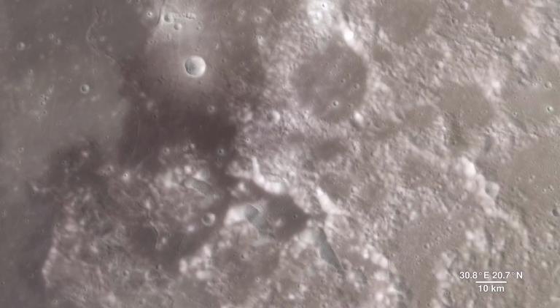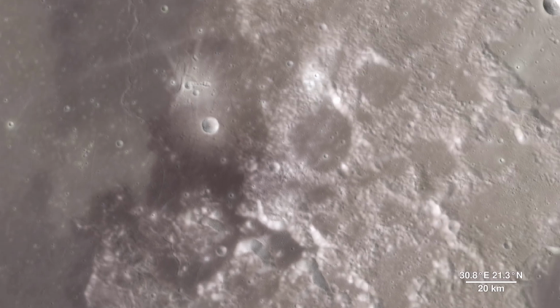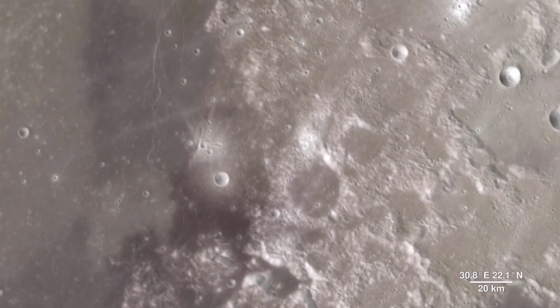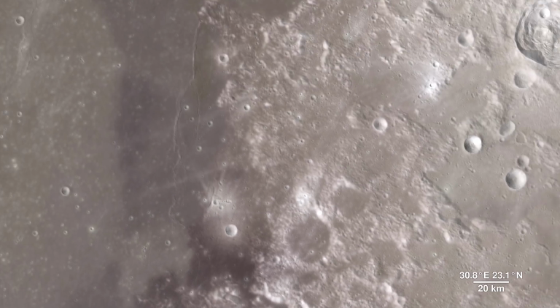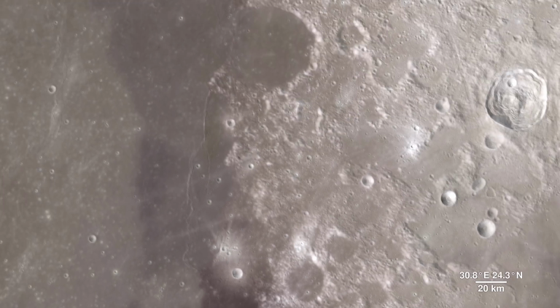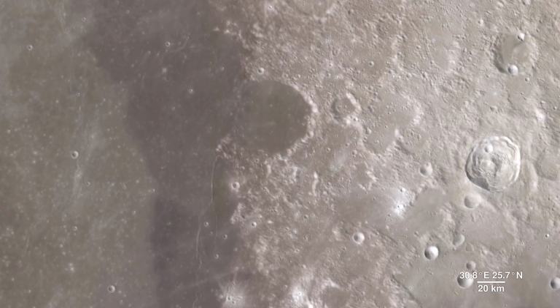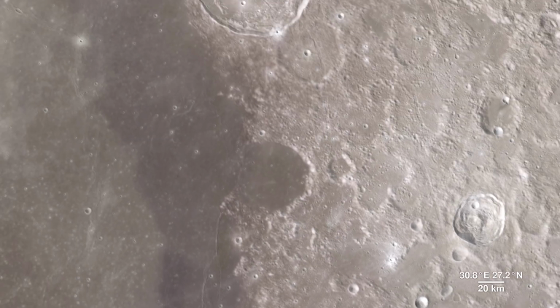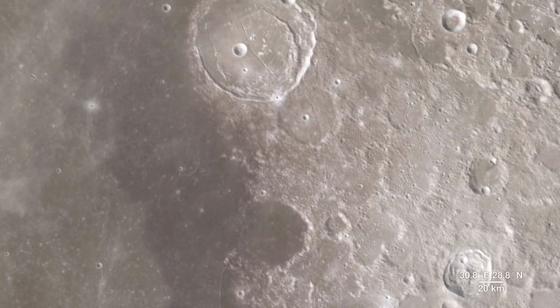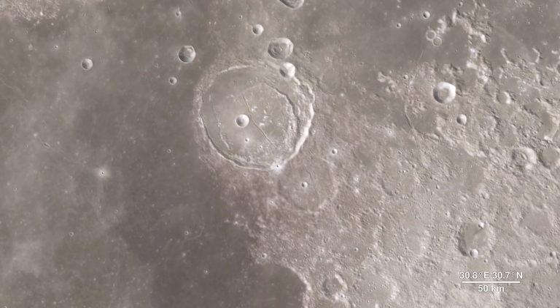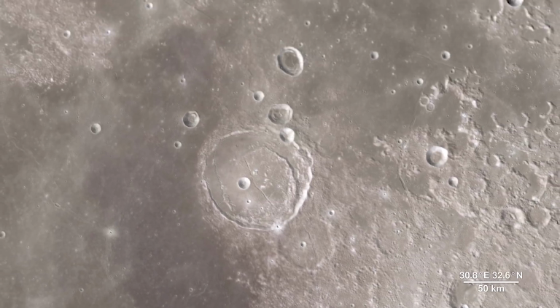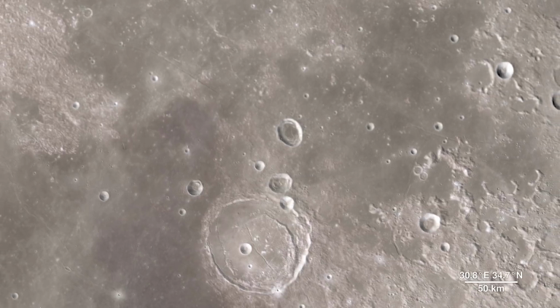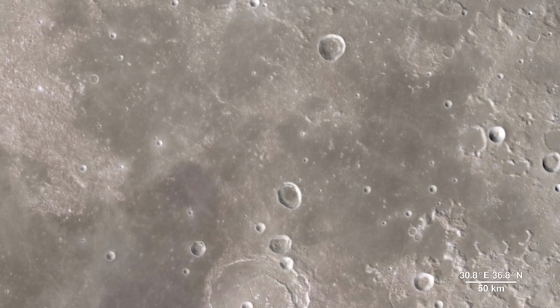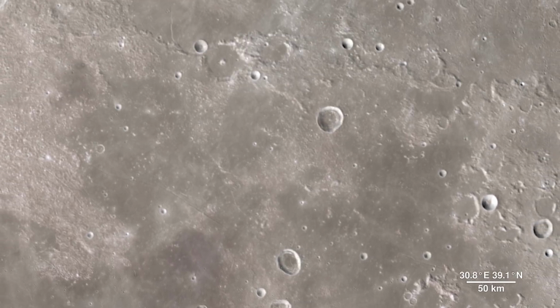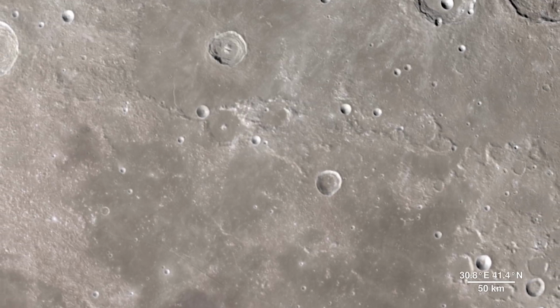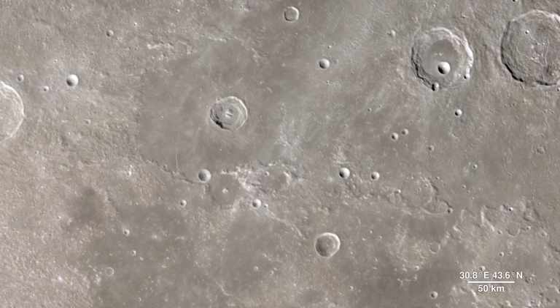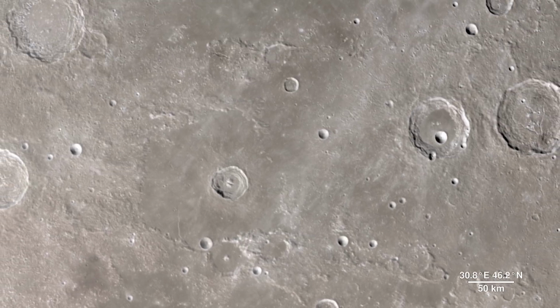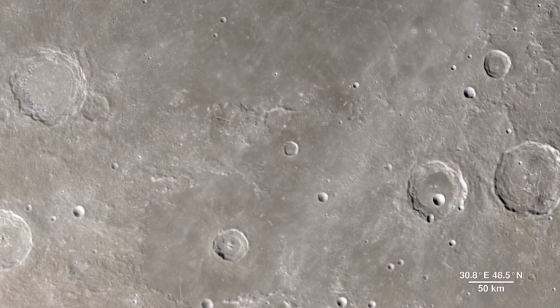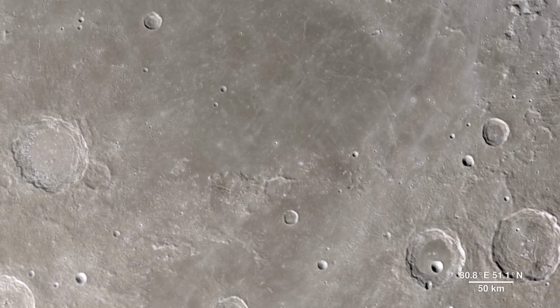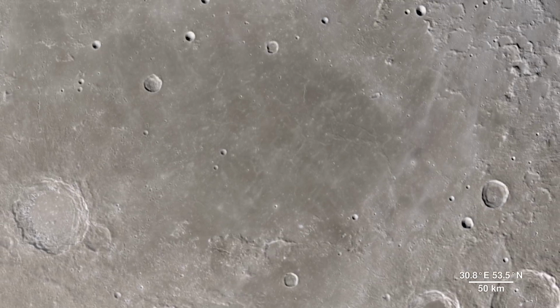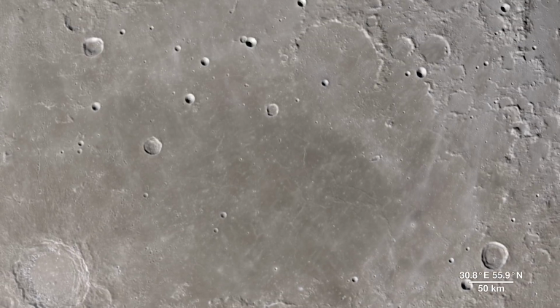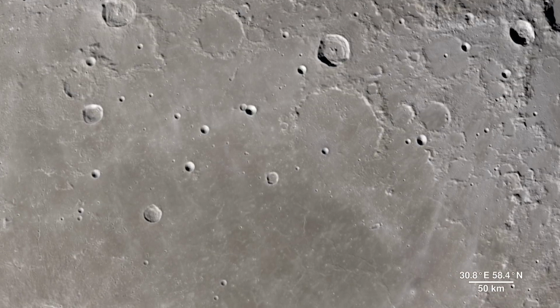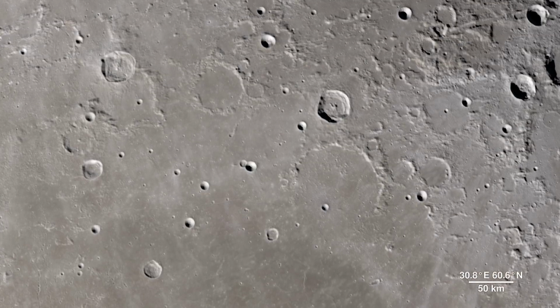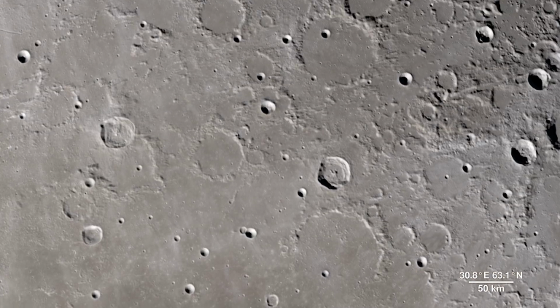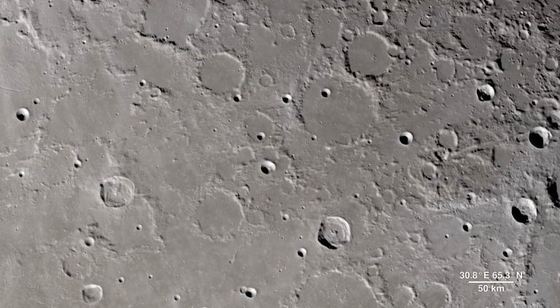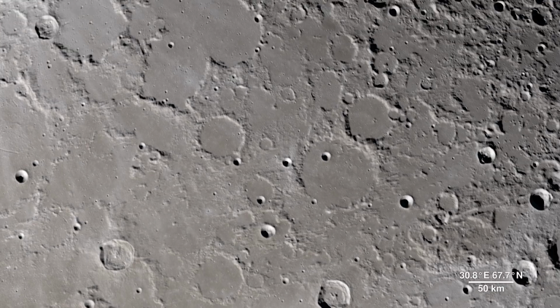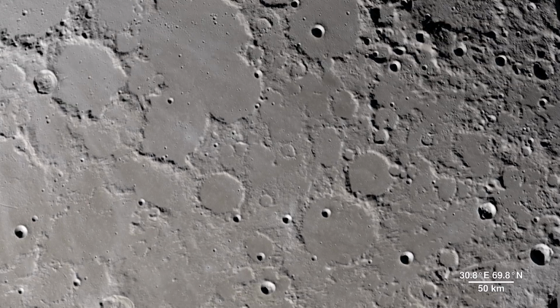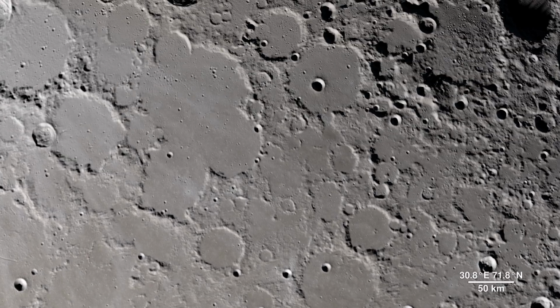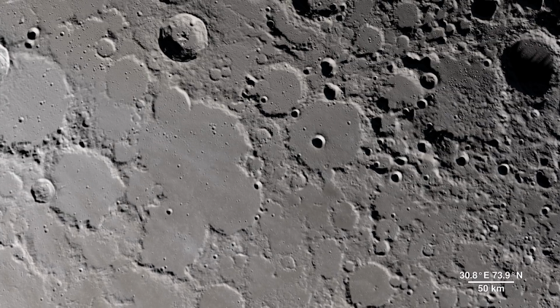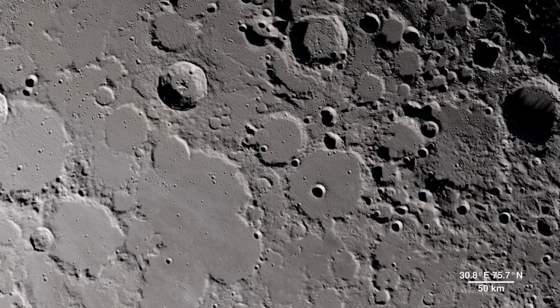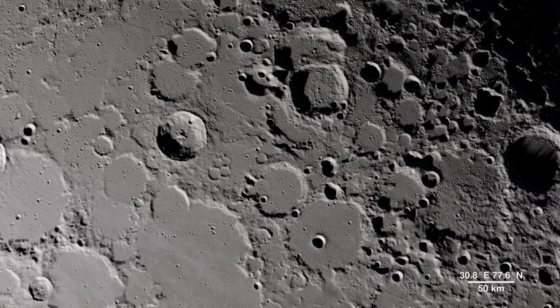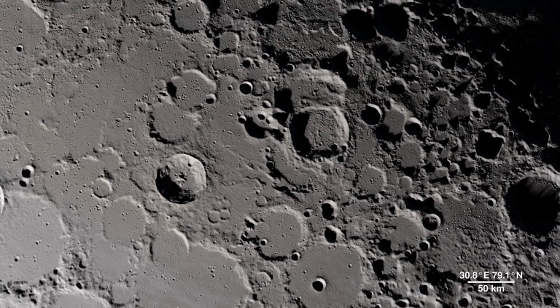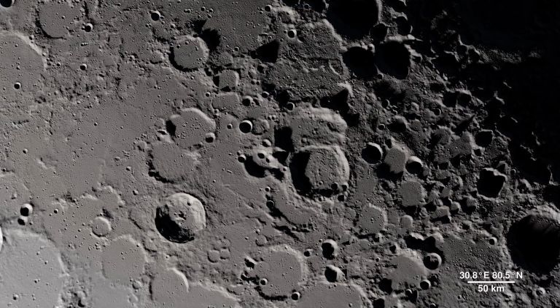Moving onward, we make our way to our final destination. This location contains regions that exist in permanent shadow, as well as ones that bask in nearly perpetual light. It's the North Pole.